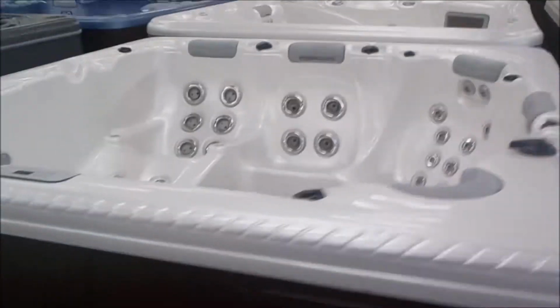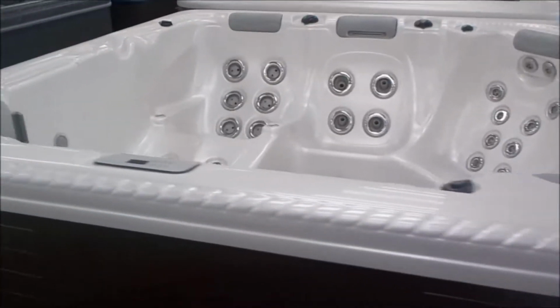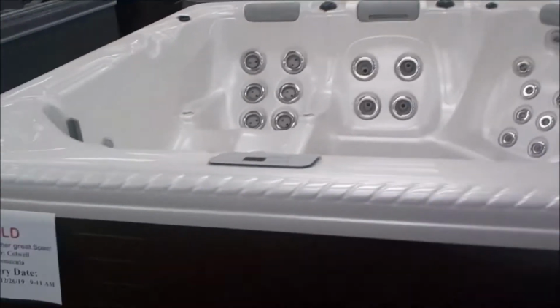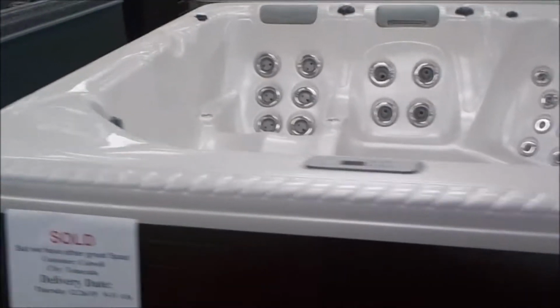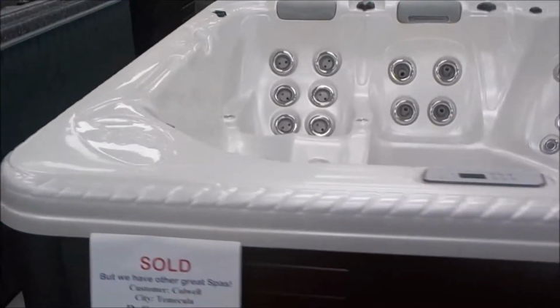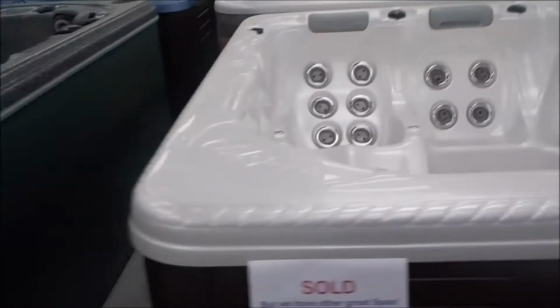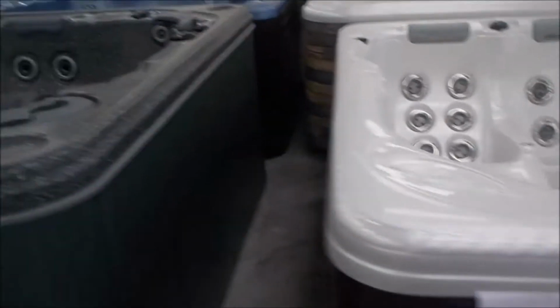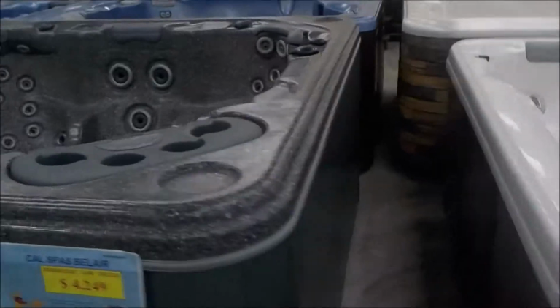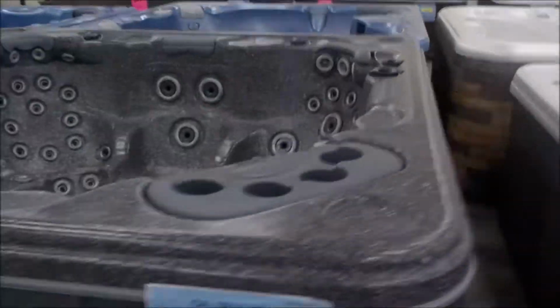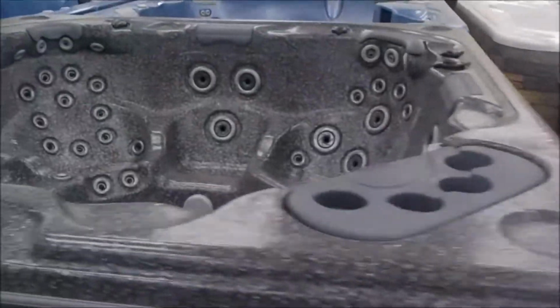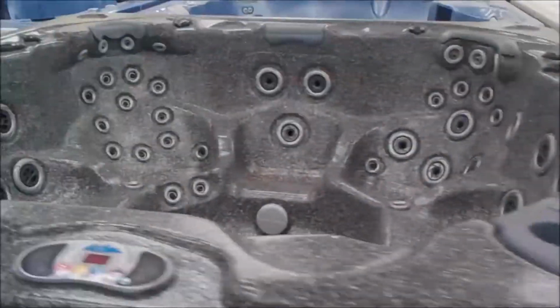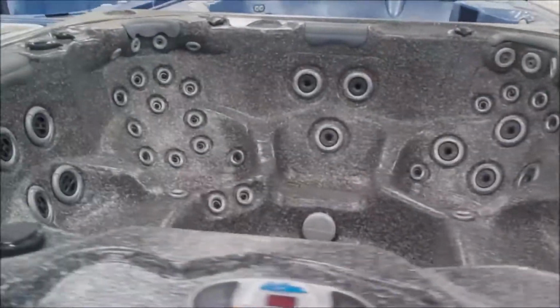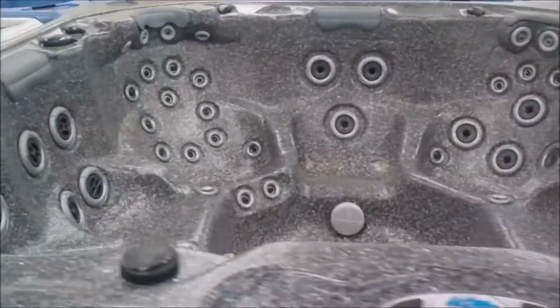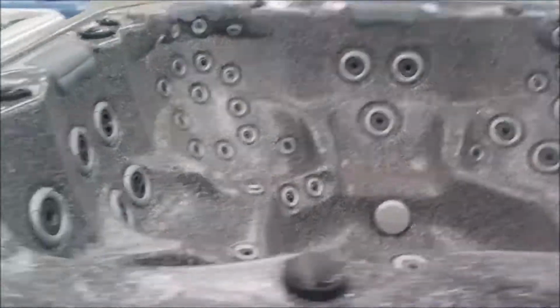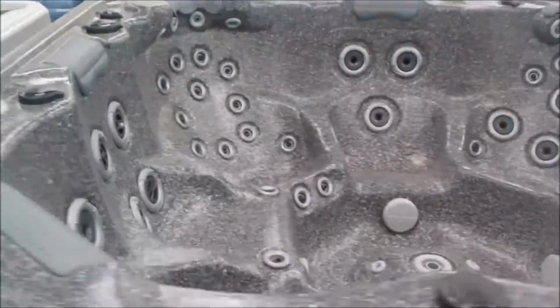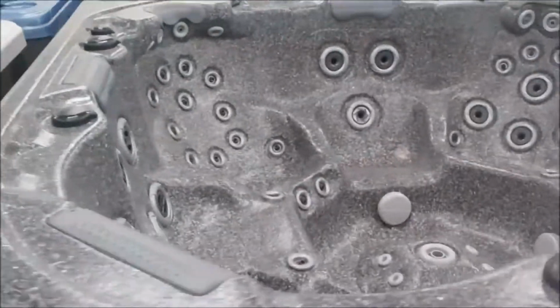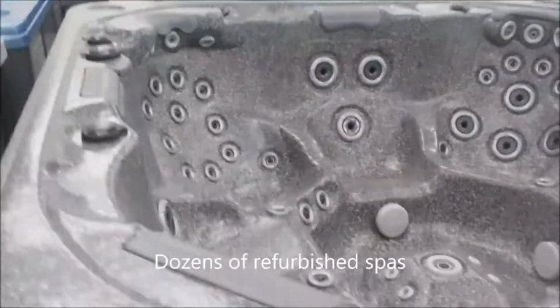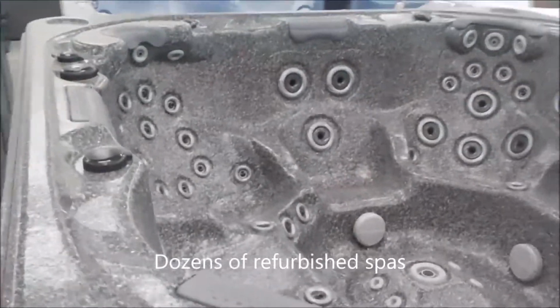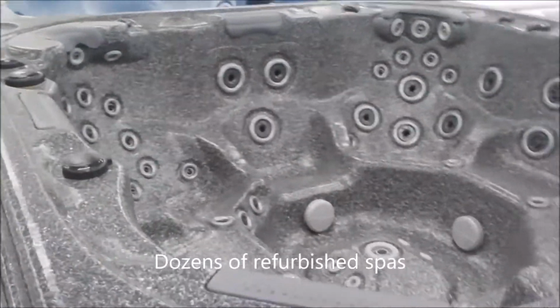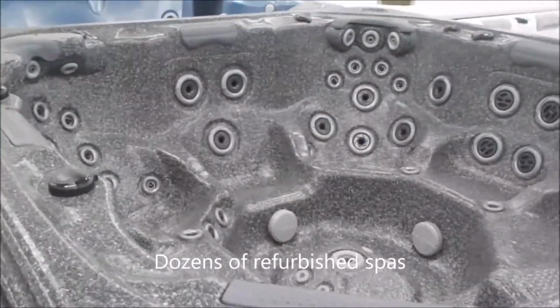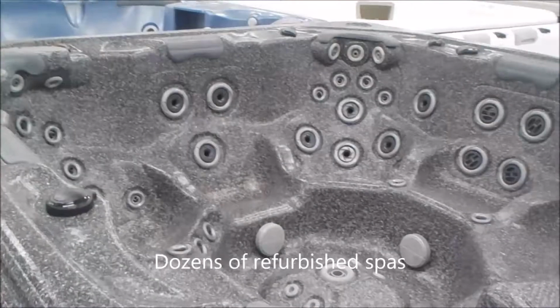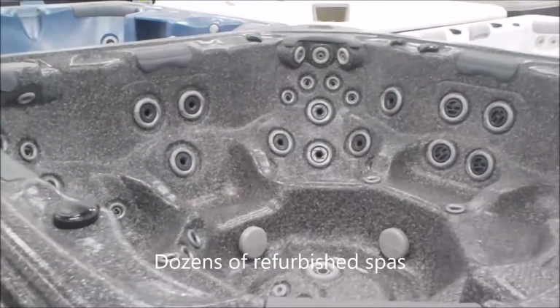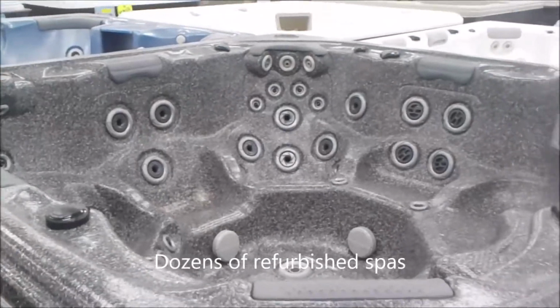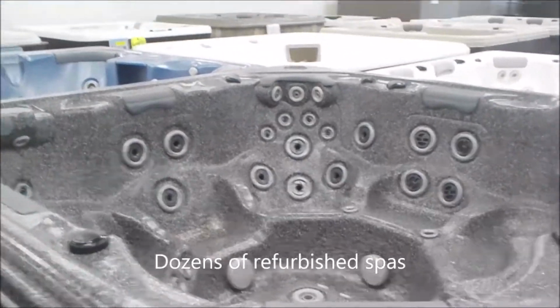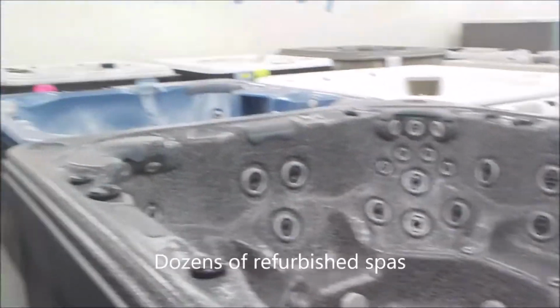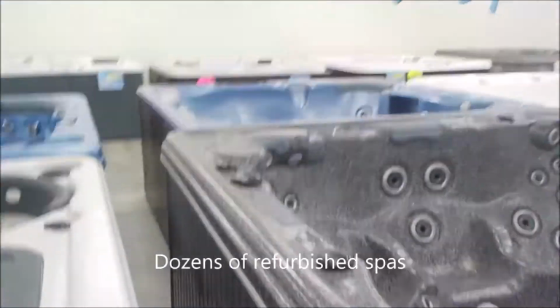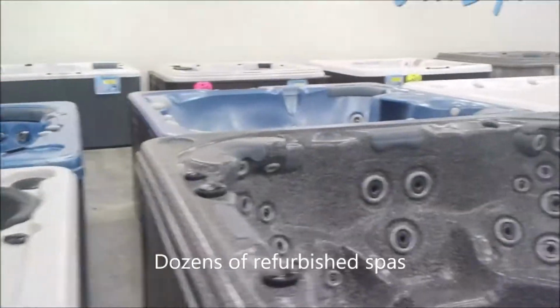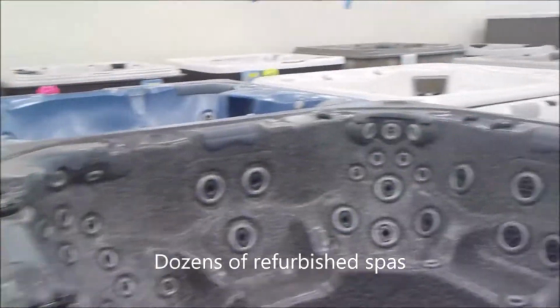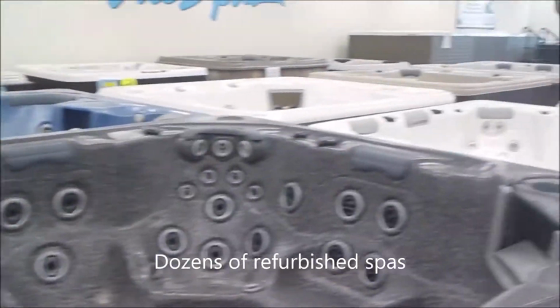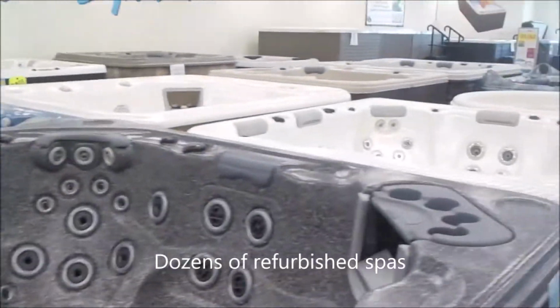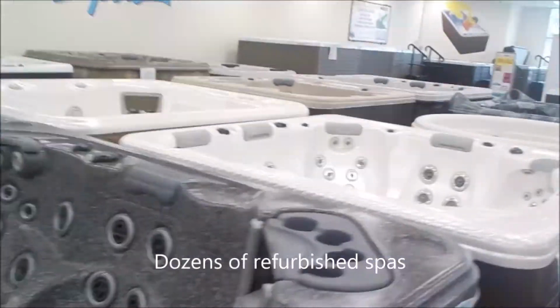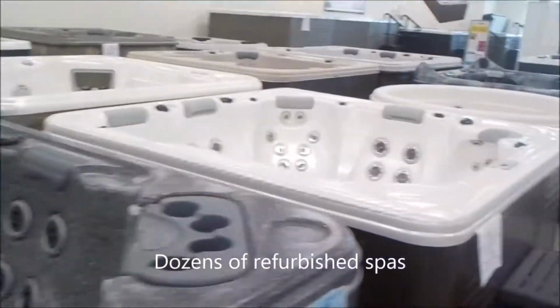This one here just got sold. I've got a Bel Air with open seating. This is just a small selection of my refurbished spas — I've got about 40 on the floor today.